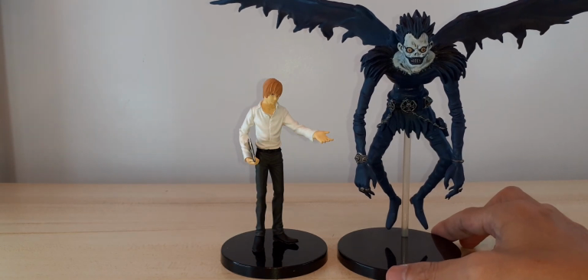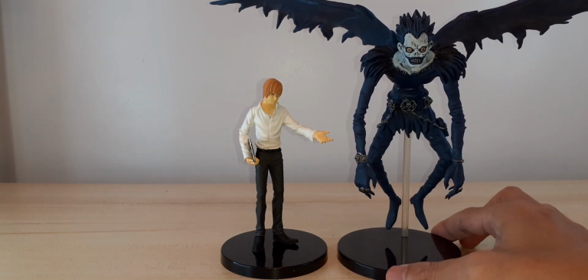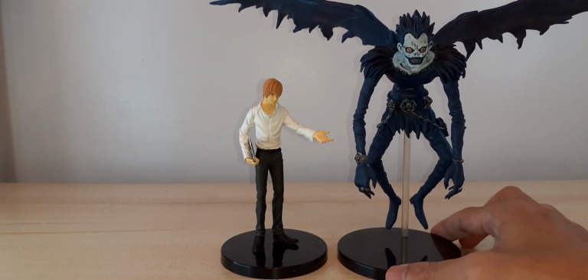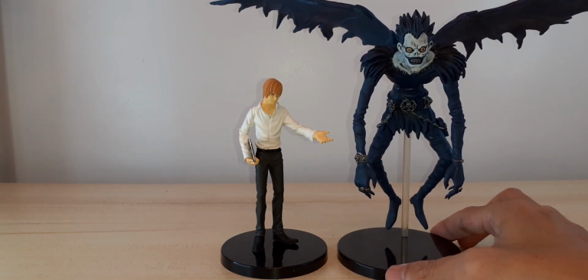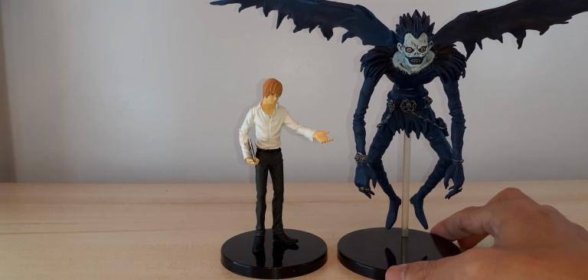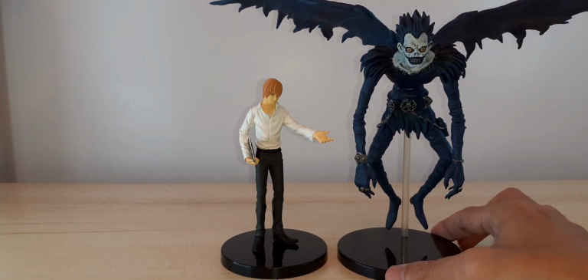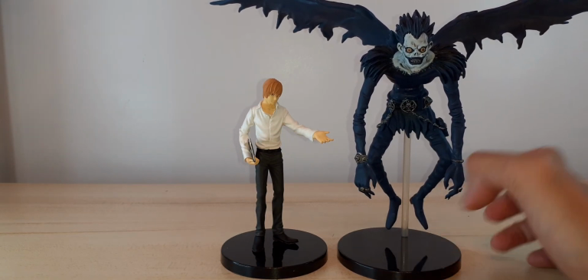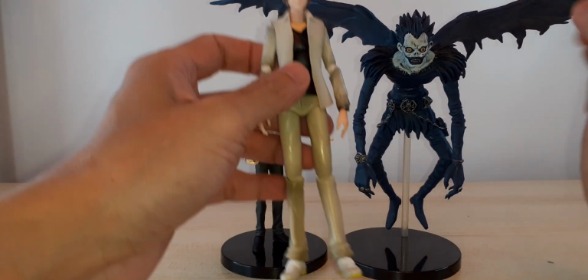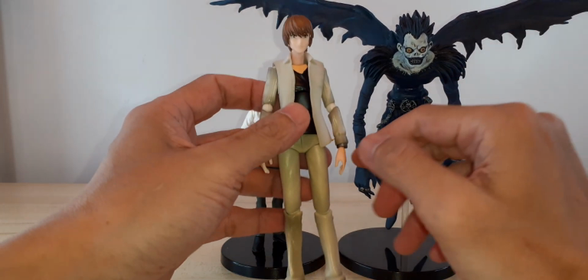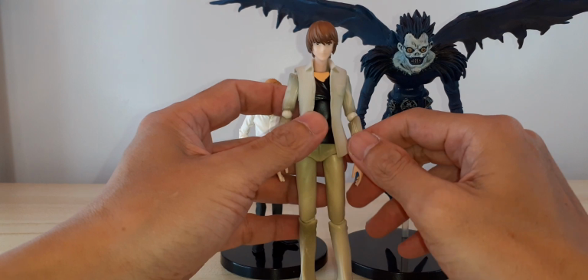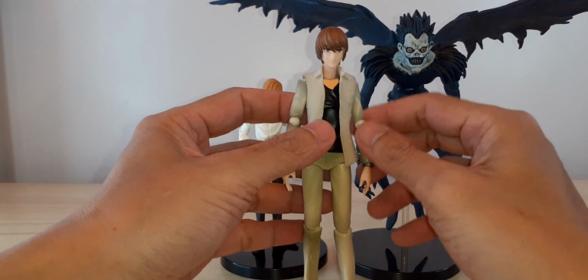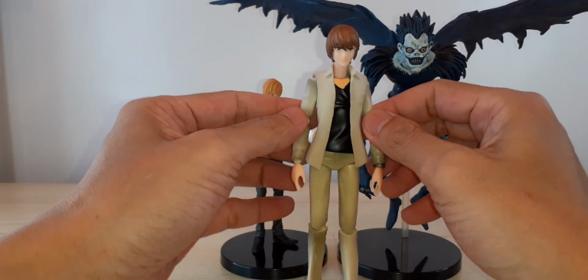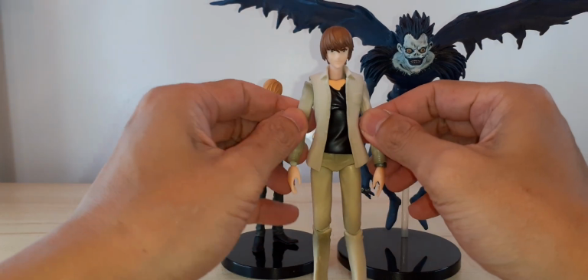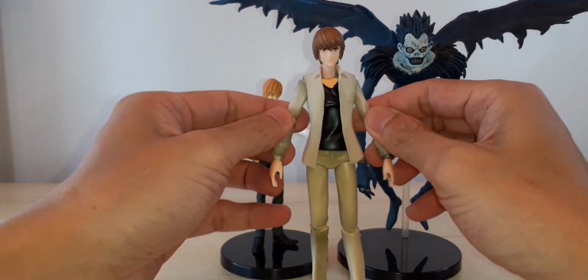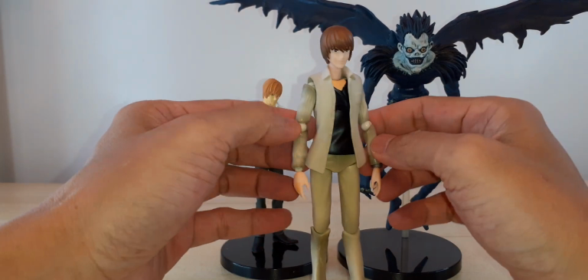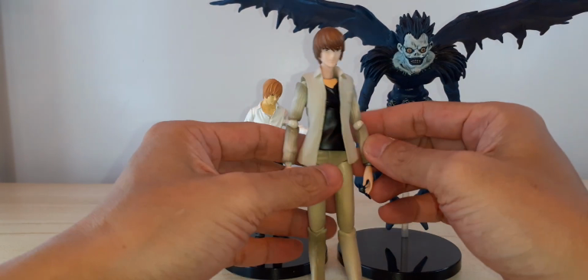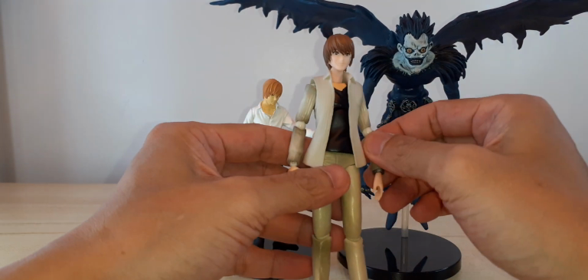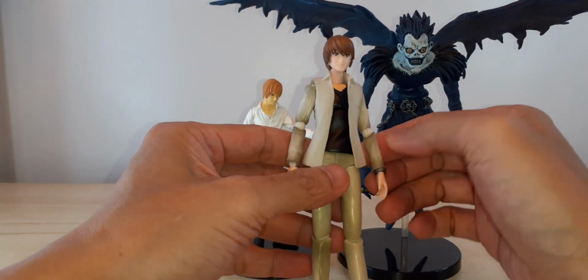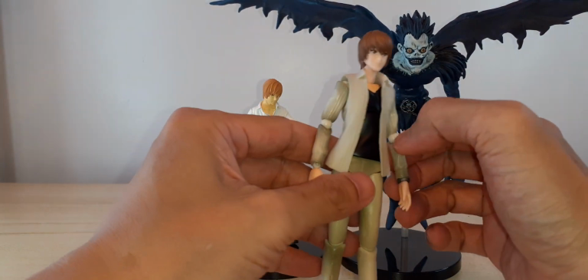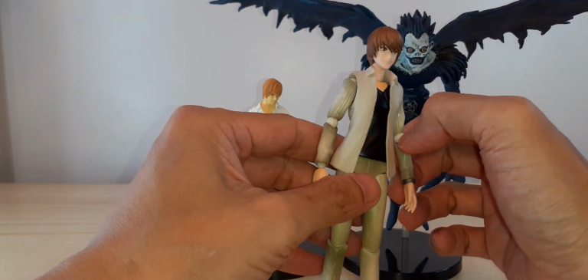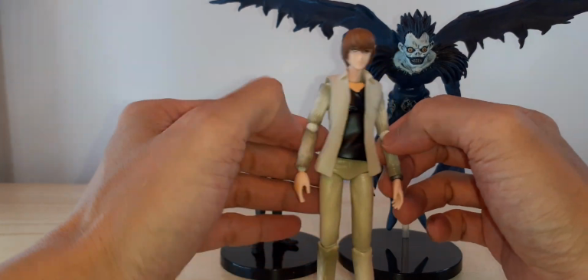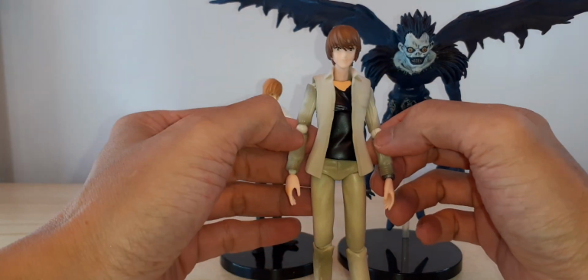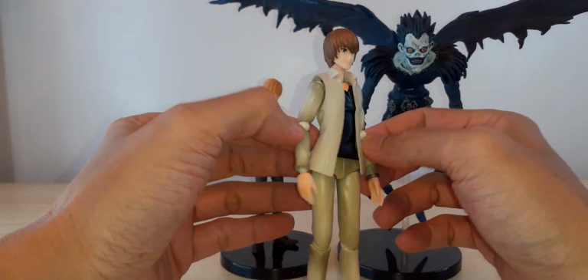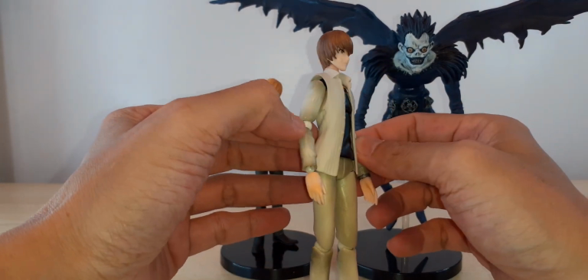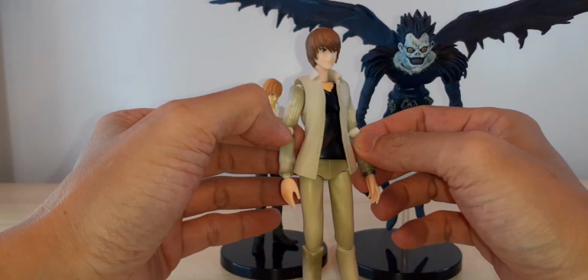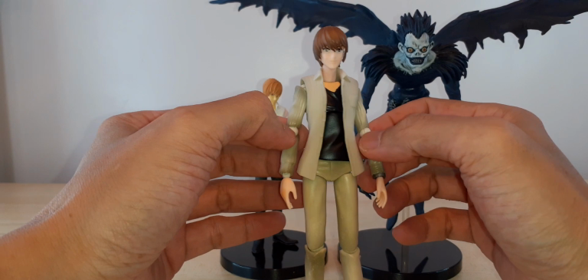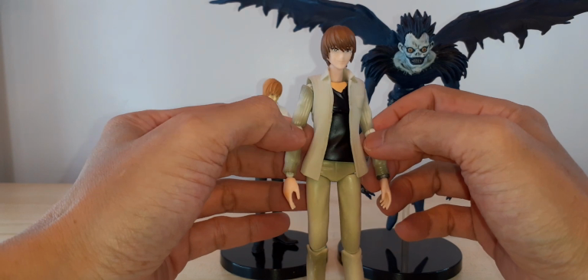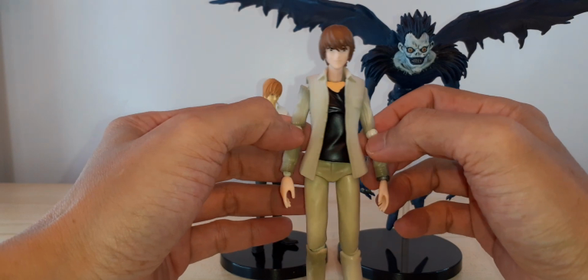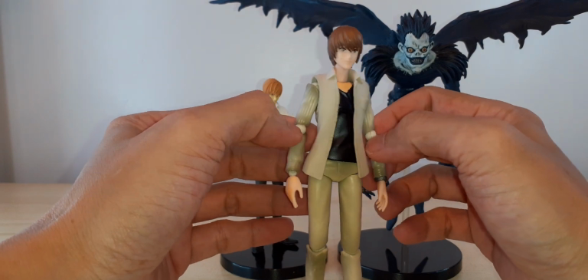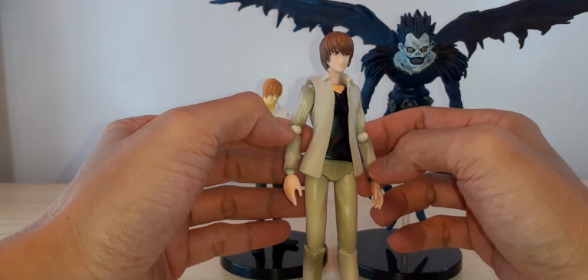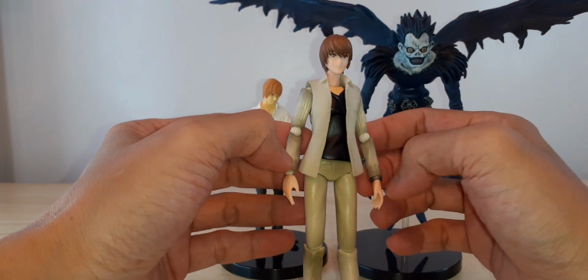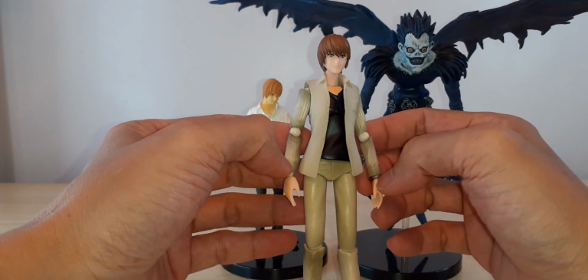I've got a figure of Light, but this one is just a bootleg. As you can see, the color of the joints is different — it's not painted — and the skin tone on the chest and neck is different from the skin tone on the face.